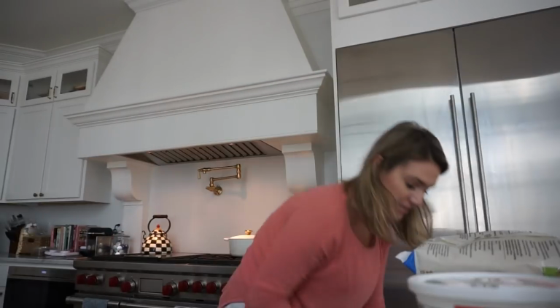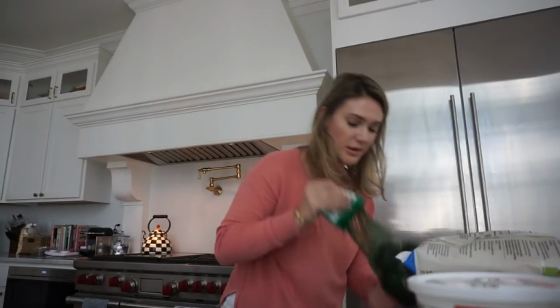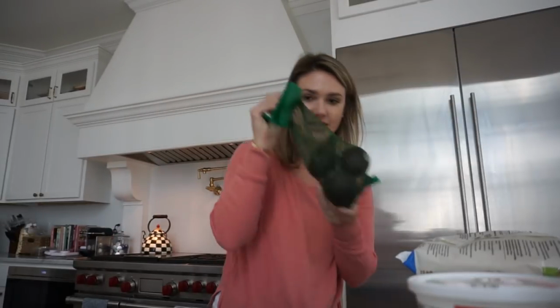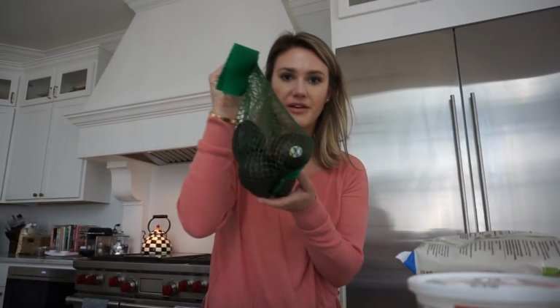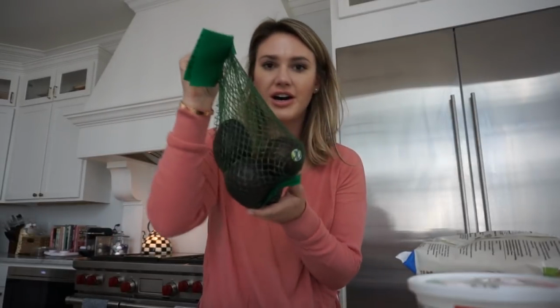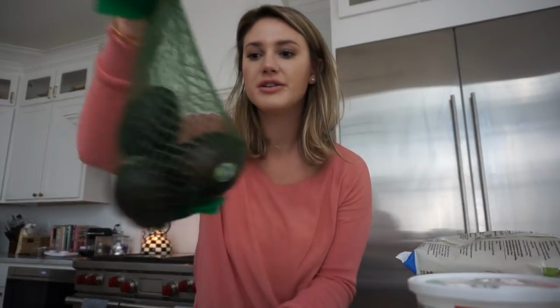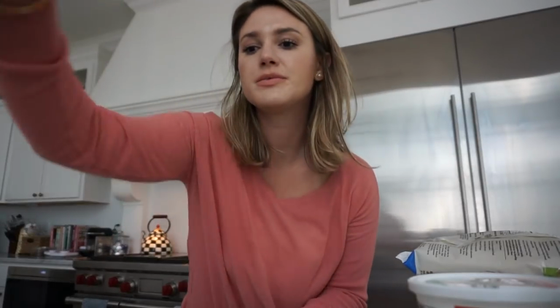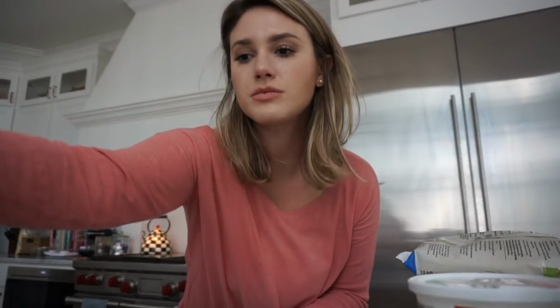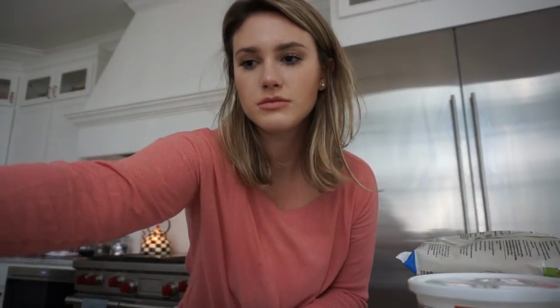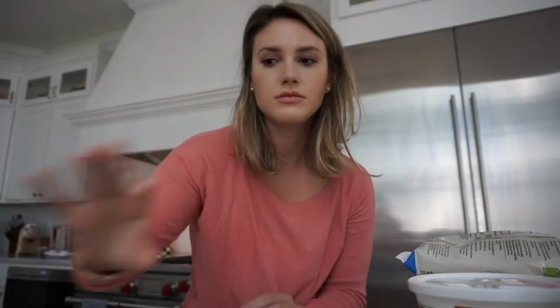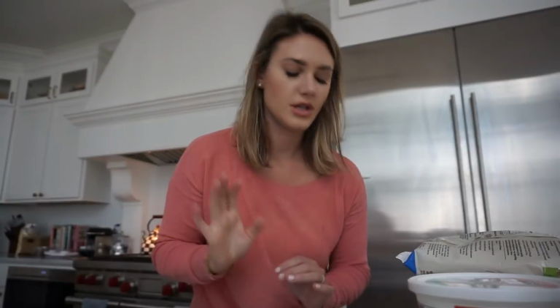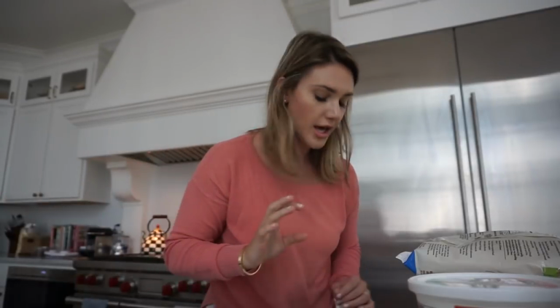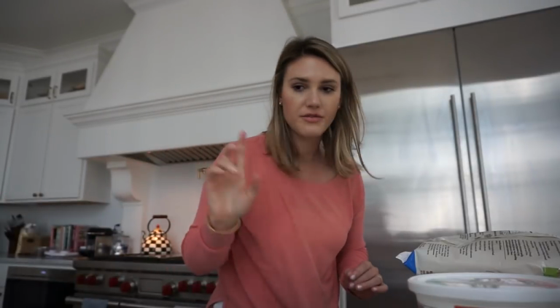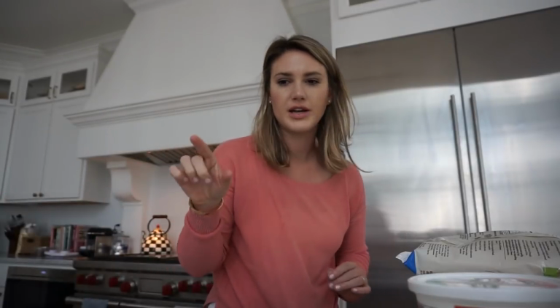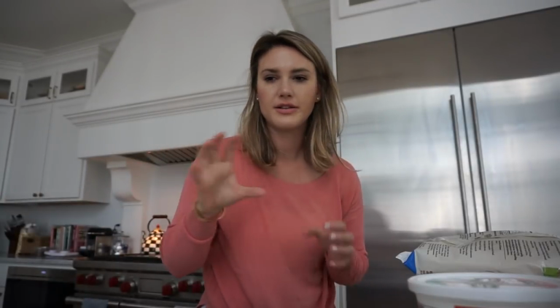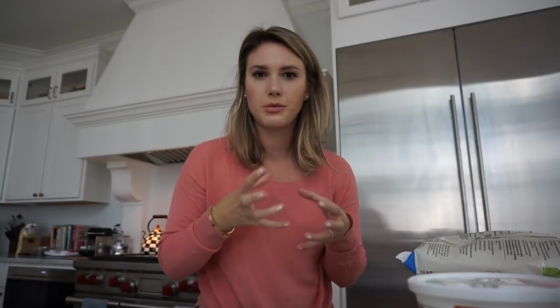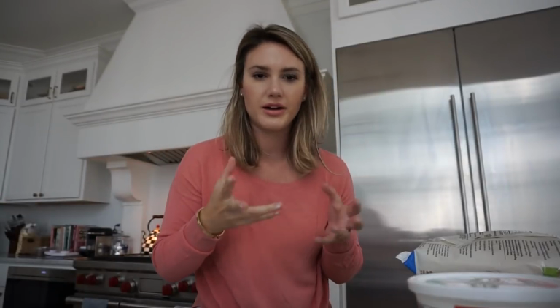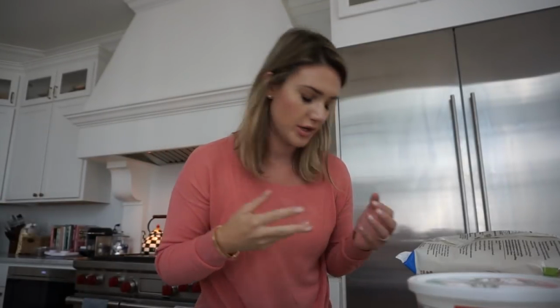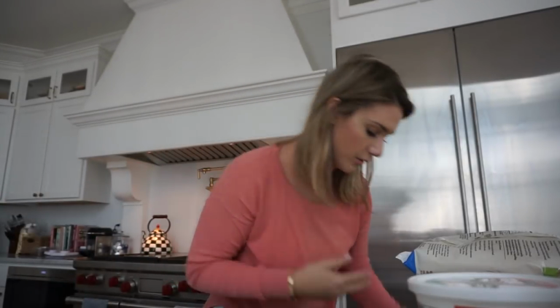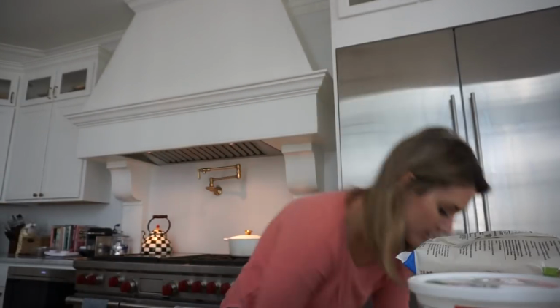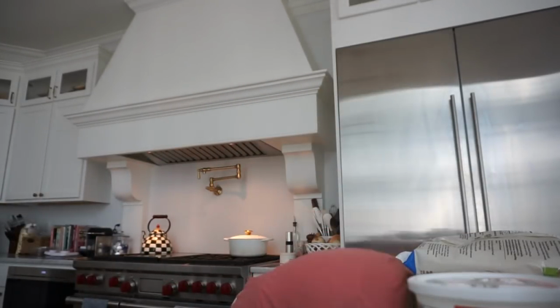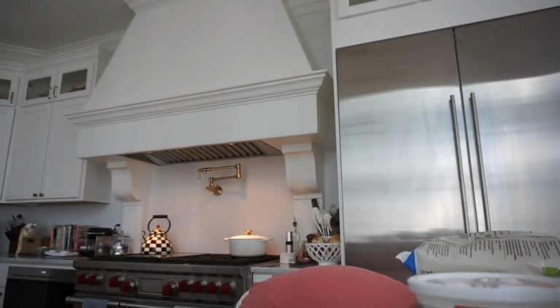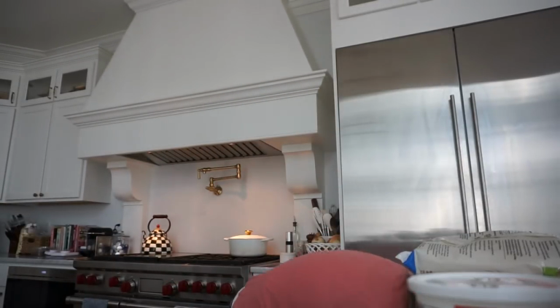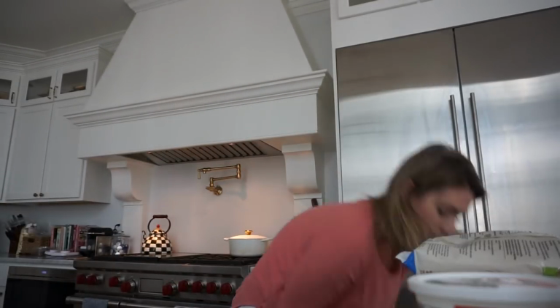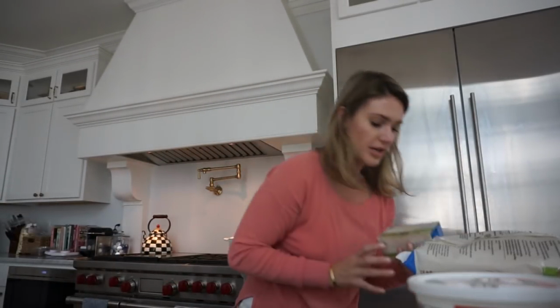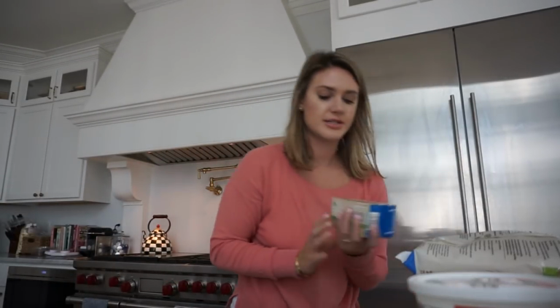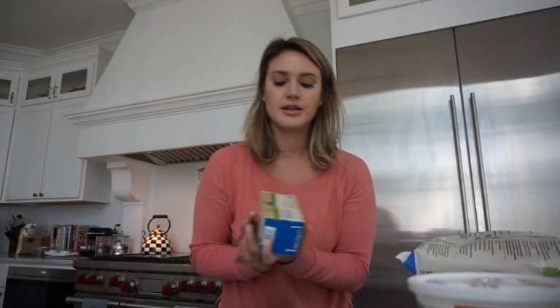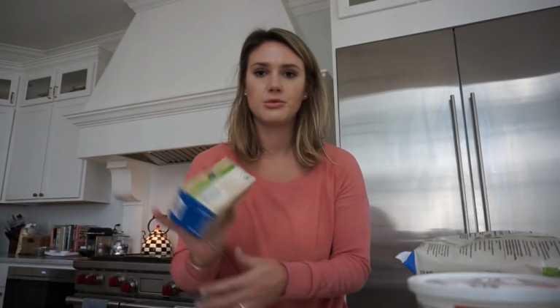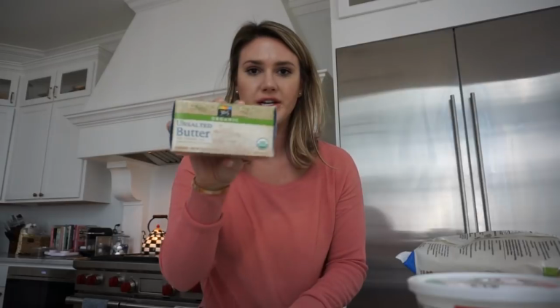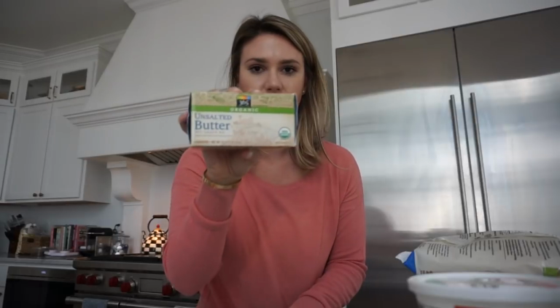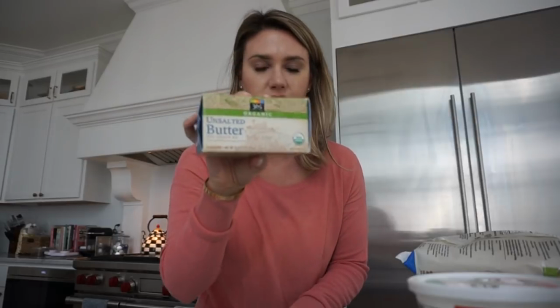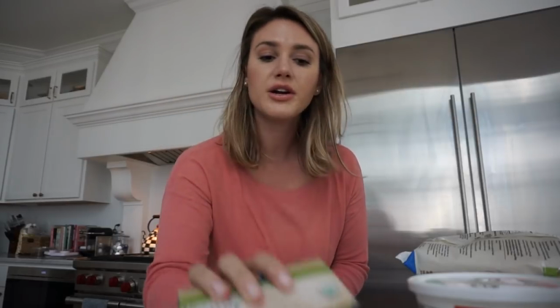Next up I got some avocados — I love getting the little bag of organic ones. I also got some organic unsalted butter.